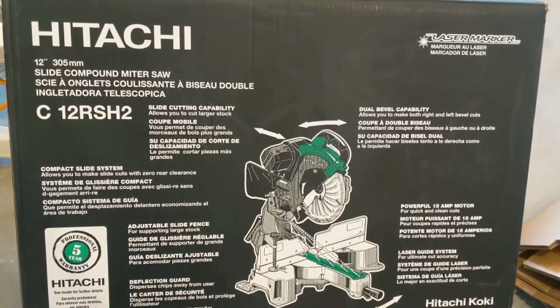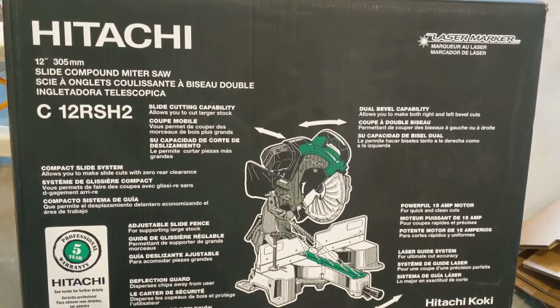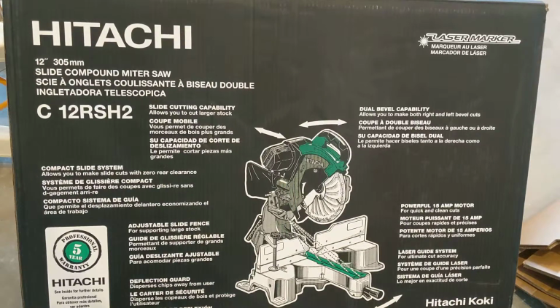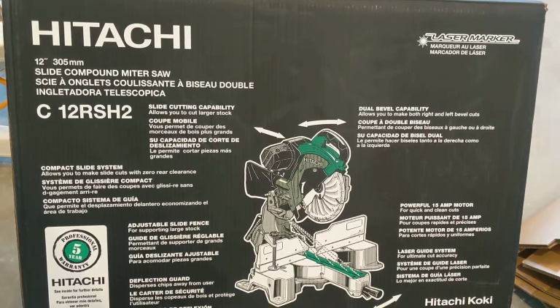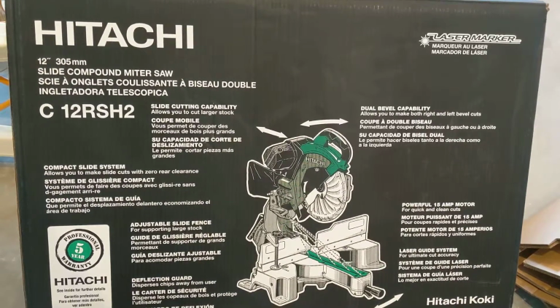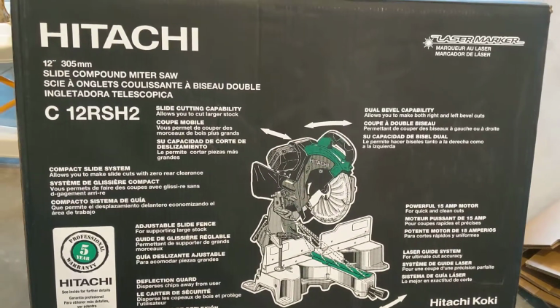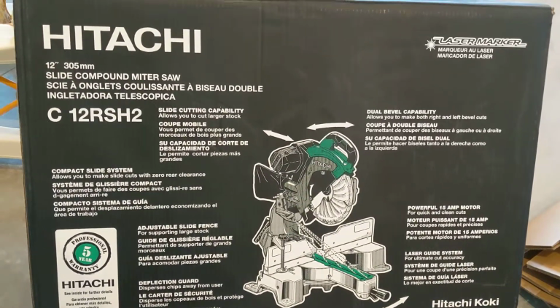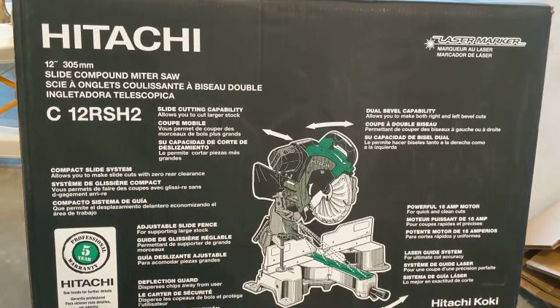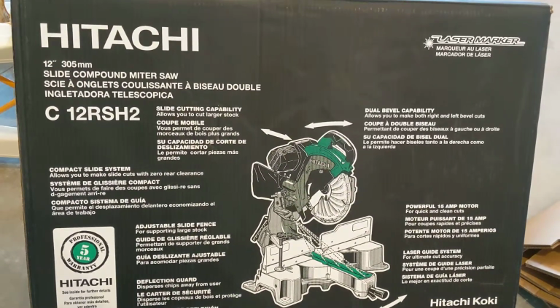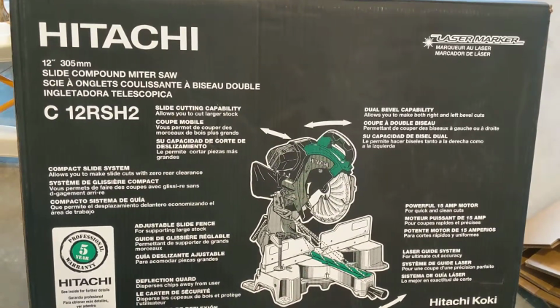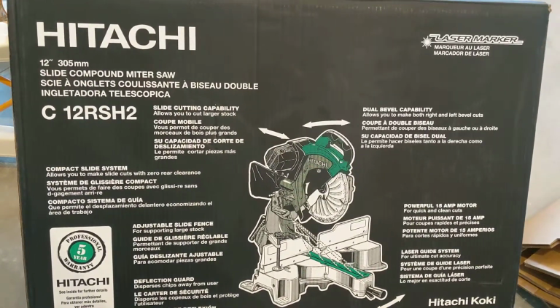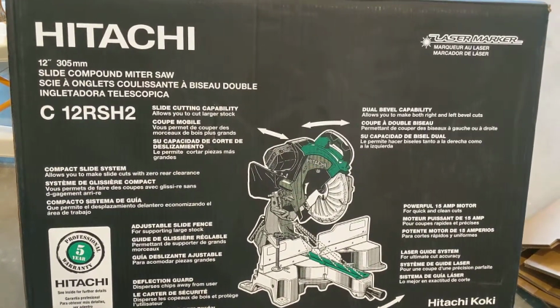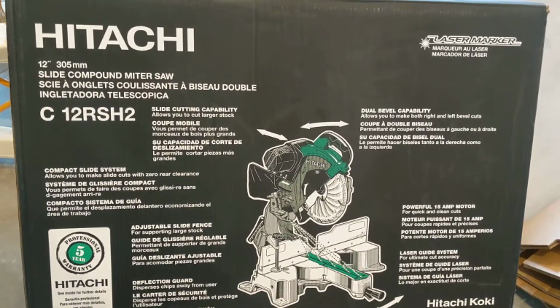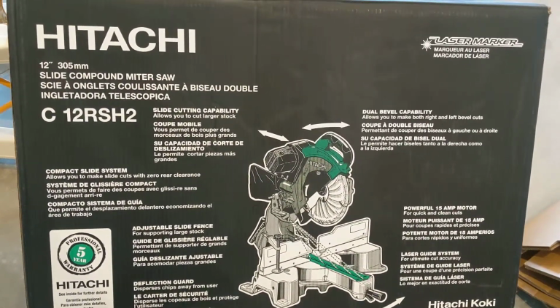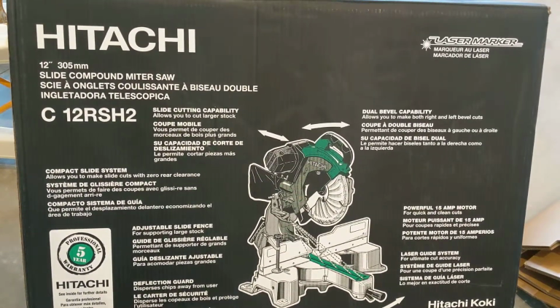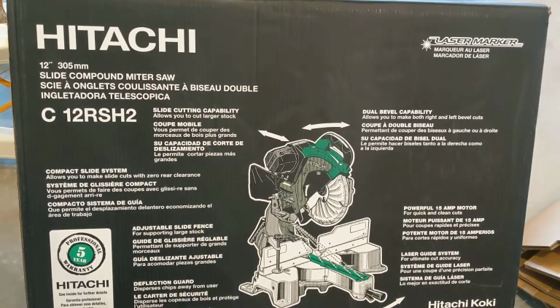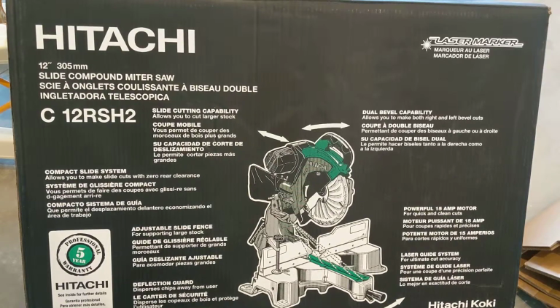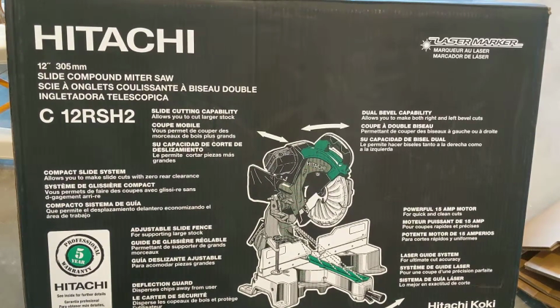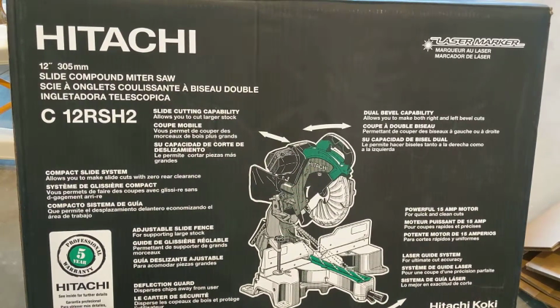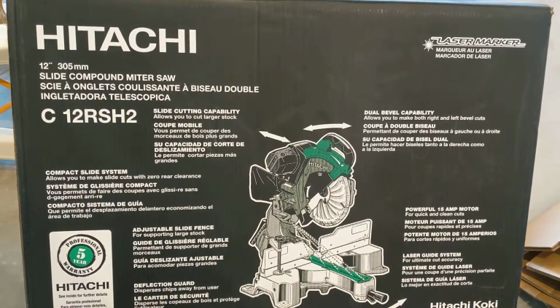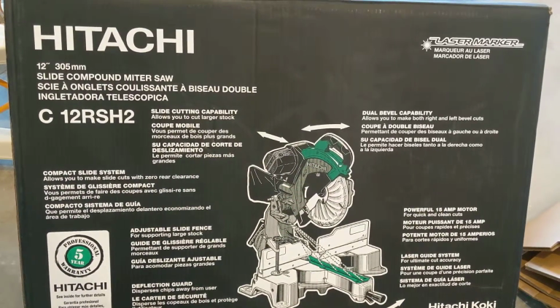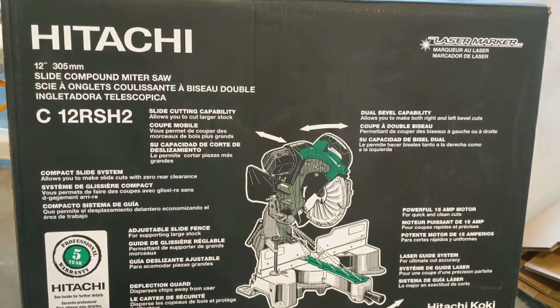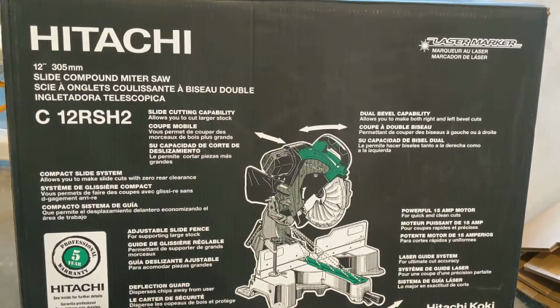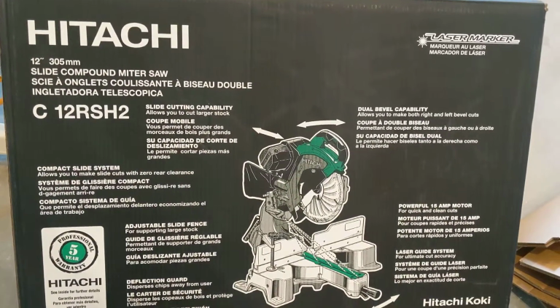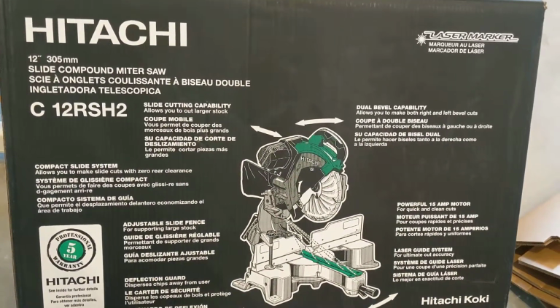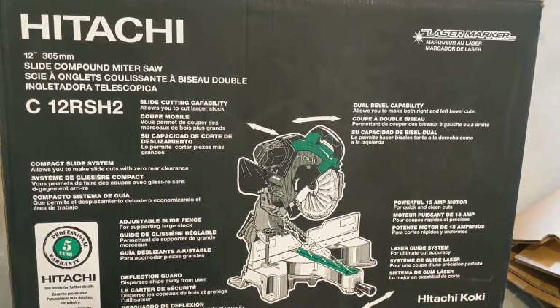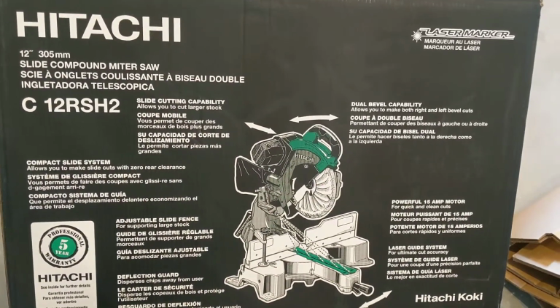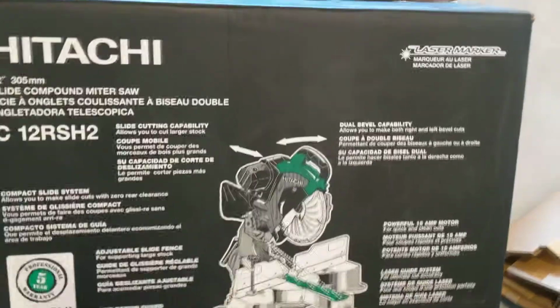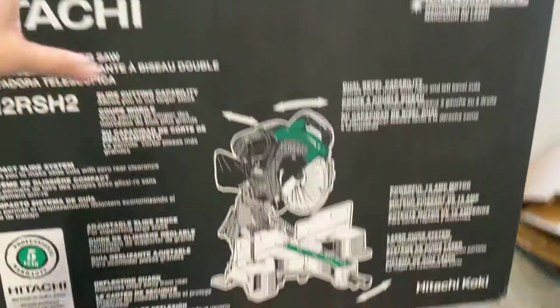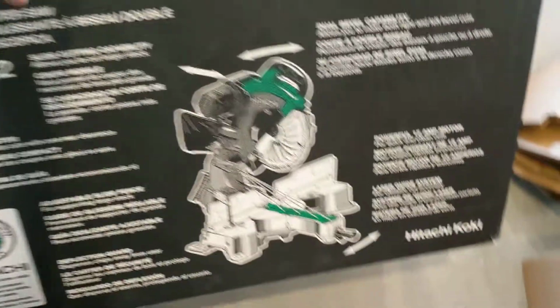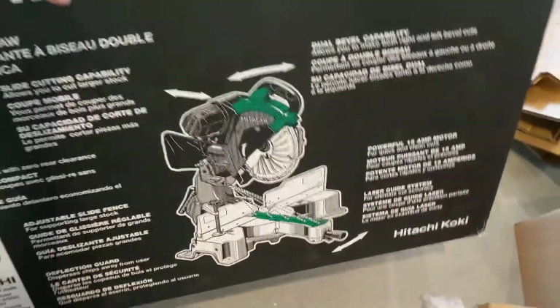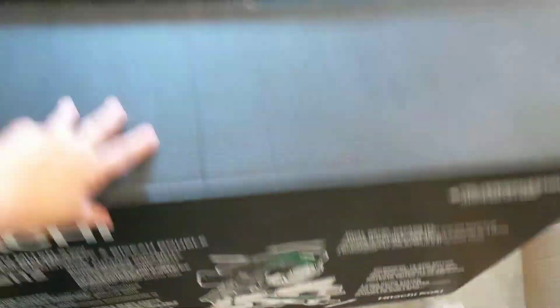This is what the box says in case you're looking into it. It's going to be a Hitachi miter saw, 12 inch. That's what the box says. And here's what it looks like.